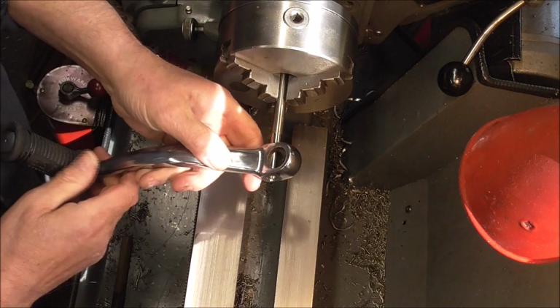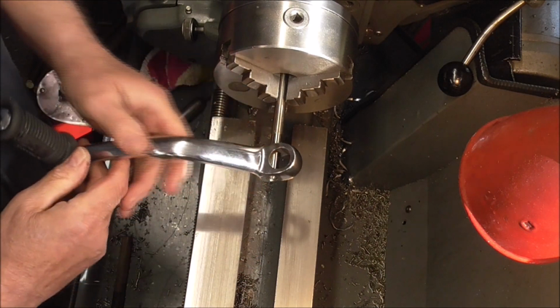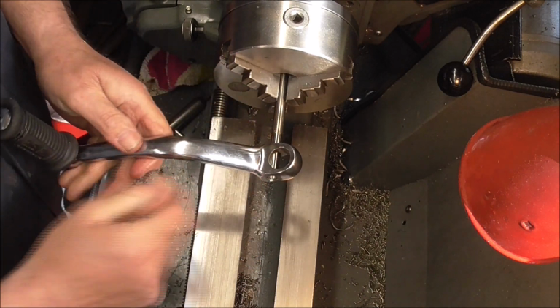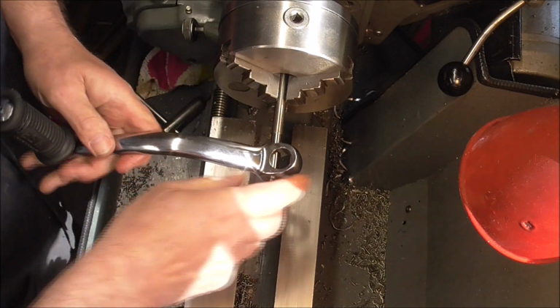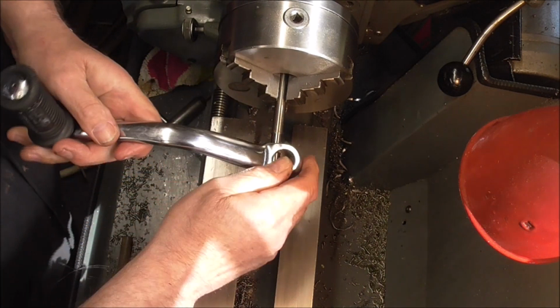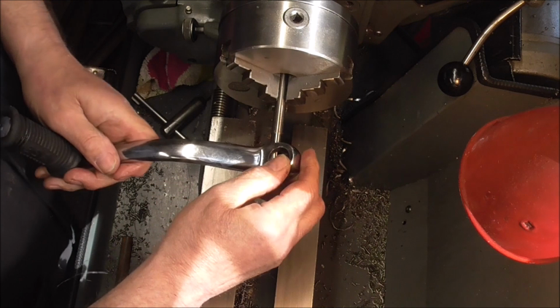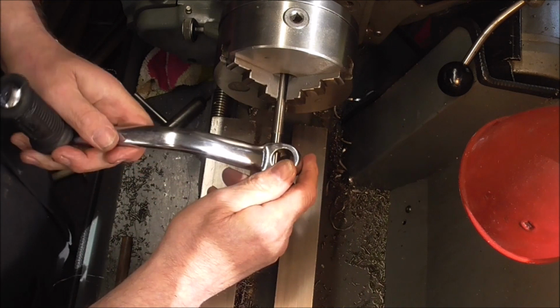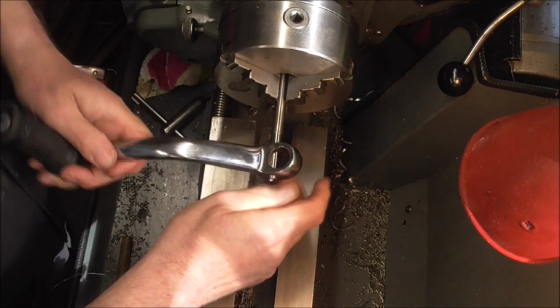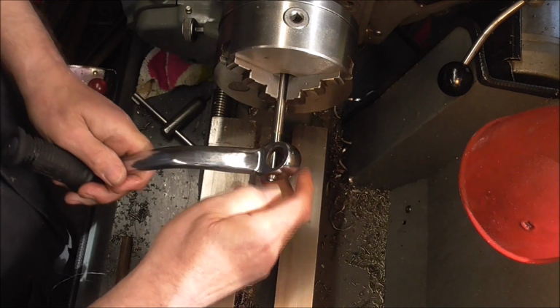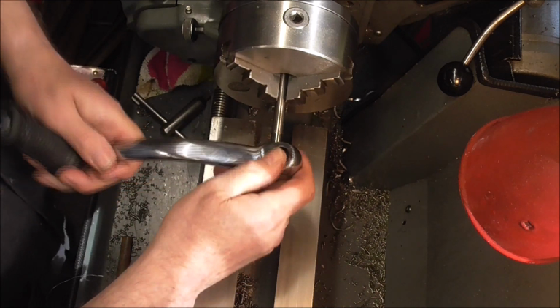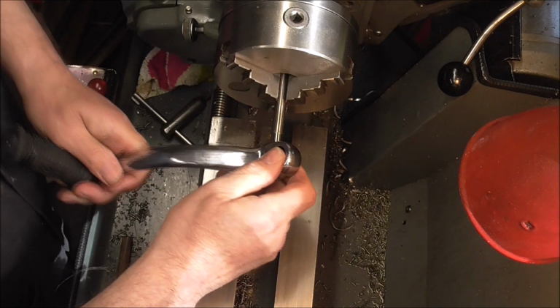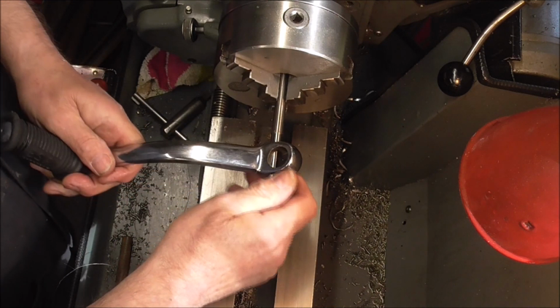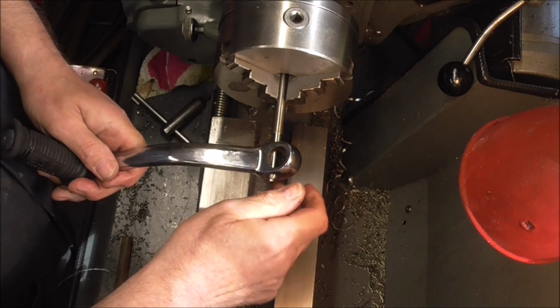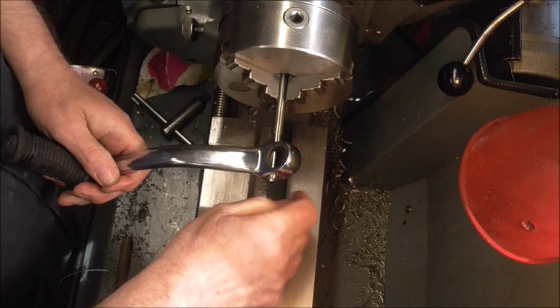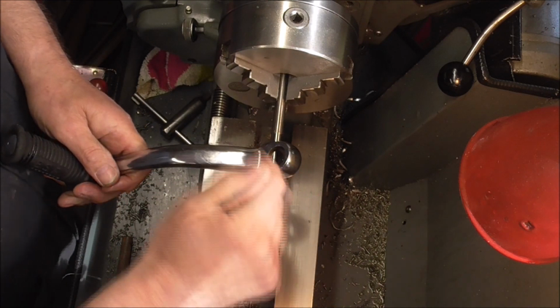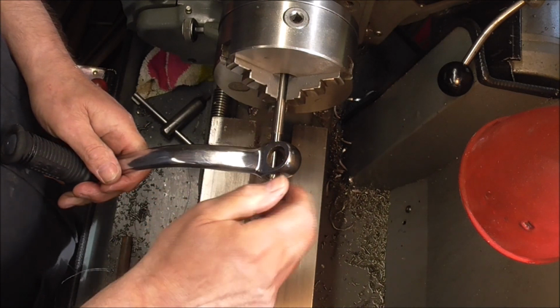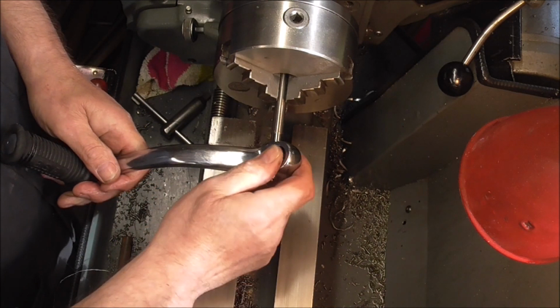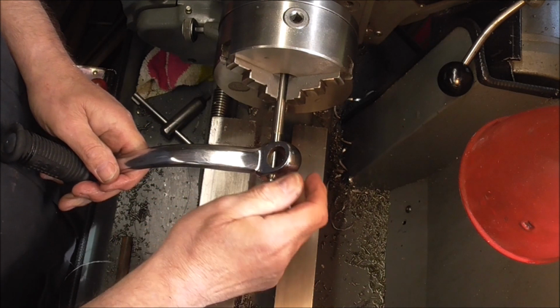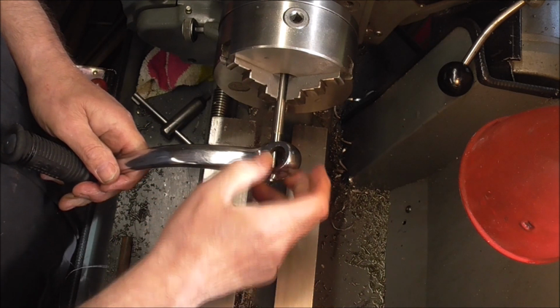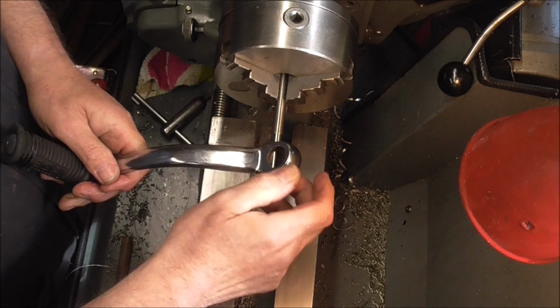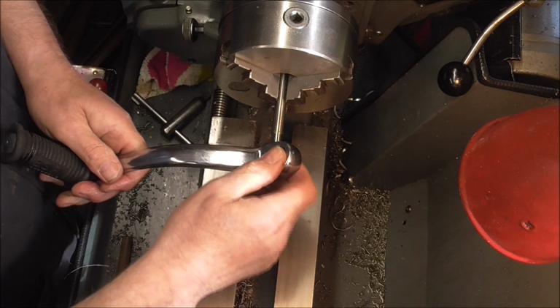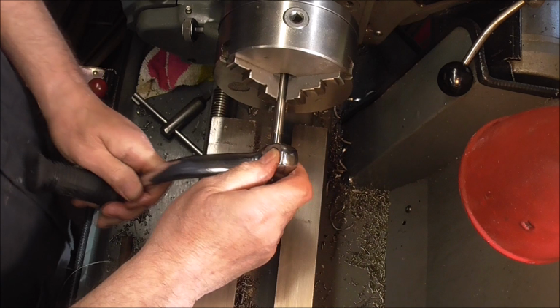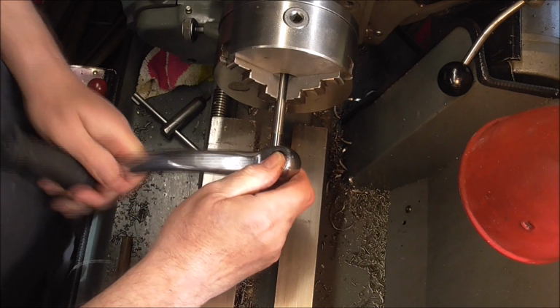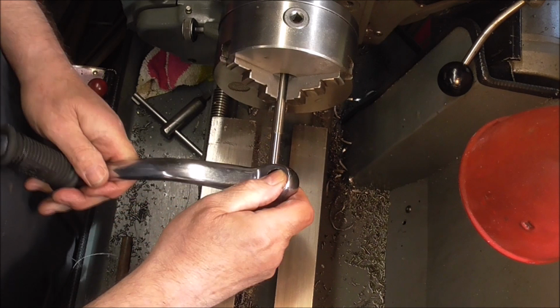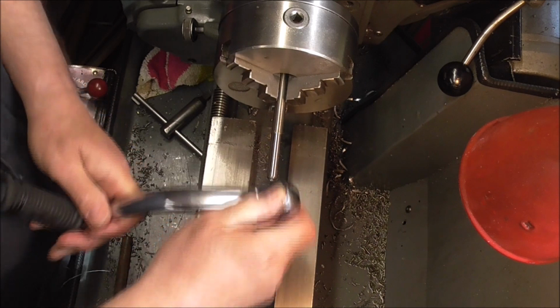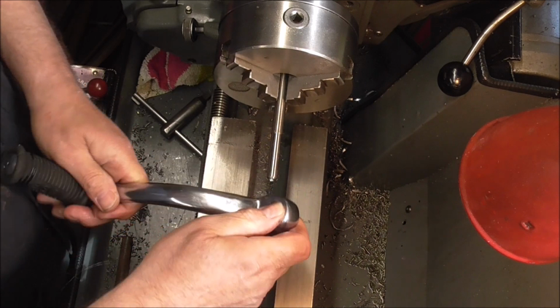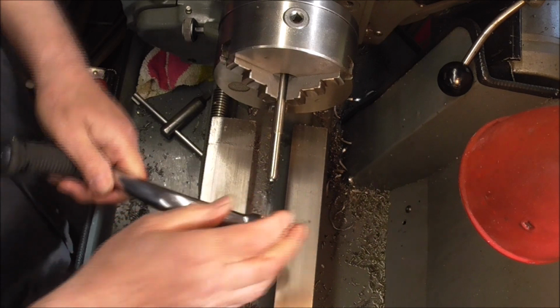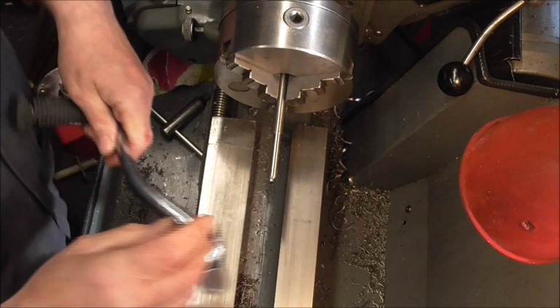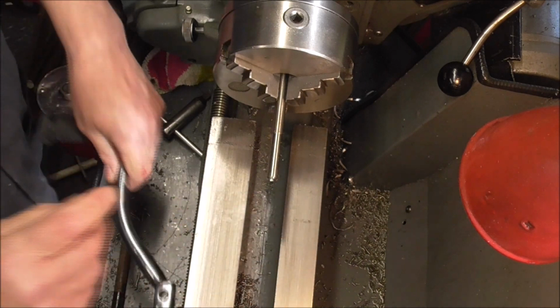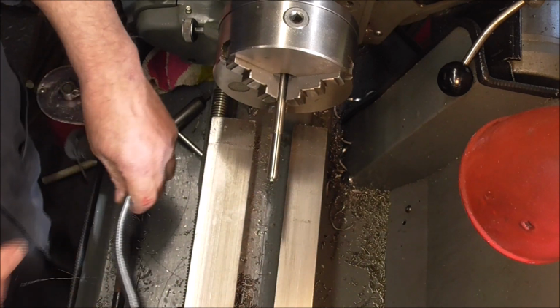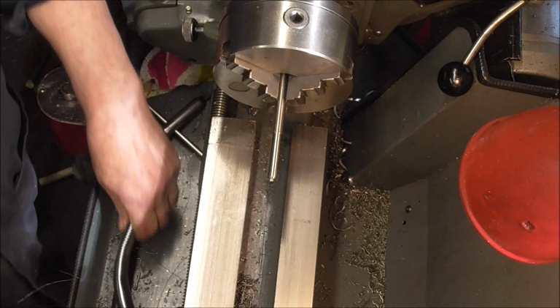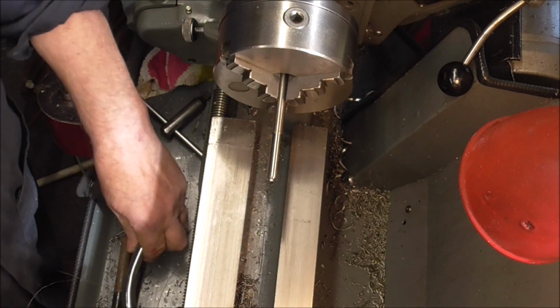As you can see, that's quite a good fit now. All I need to do now is clean this up and cut some flat on it to make the cotter pin.